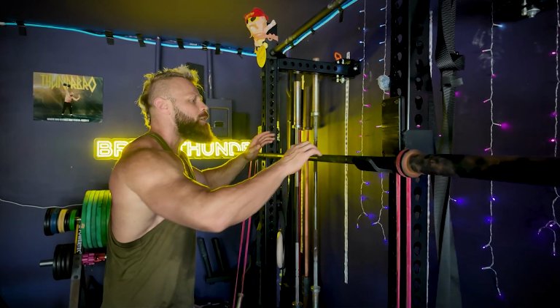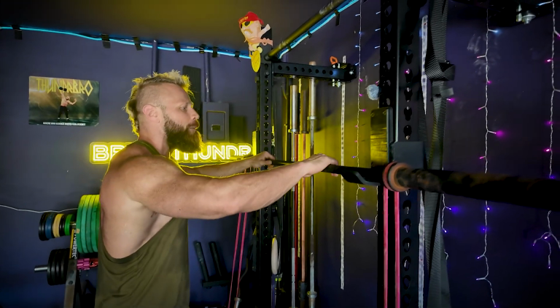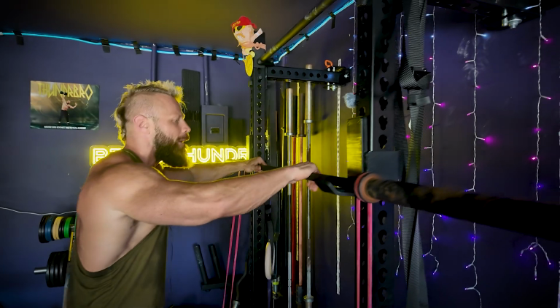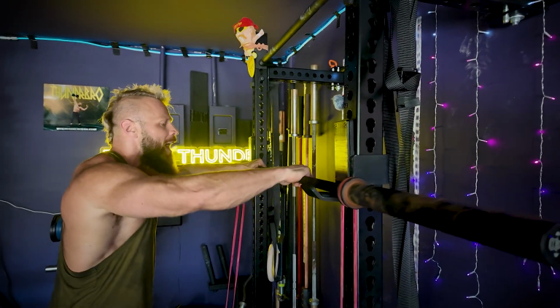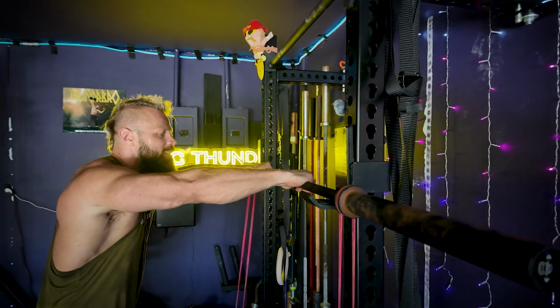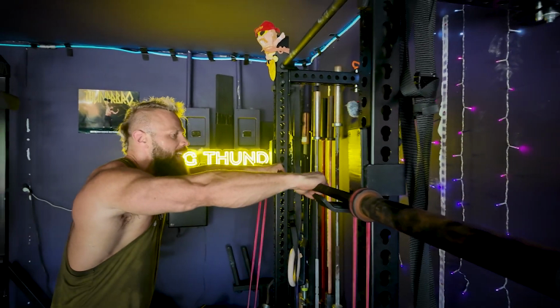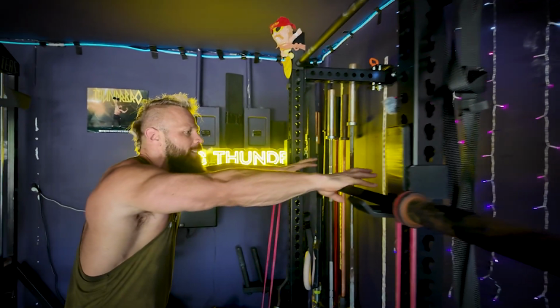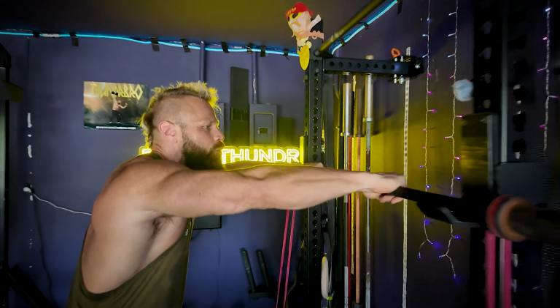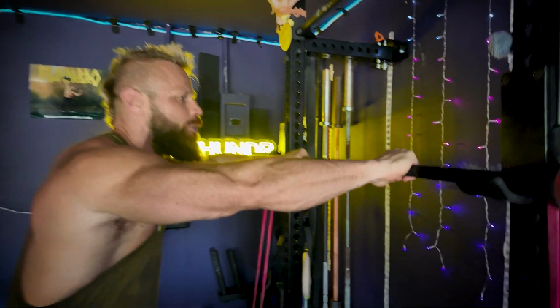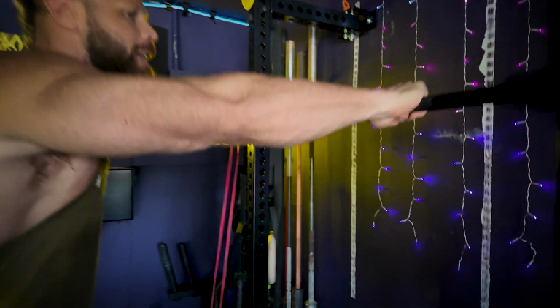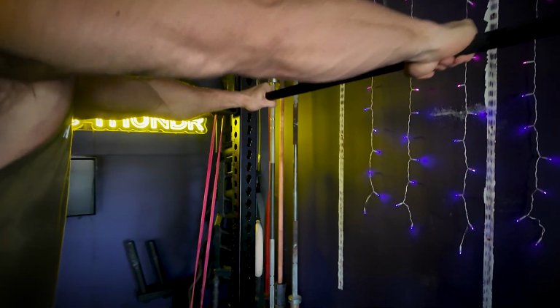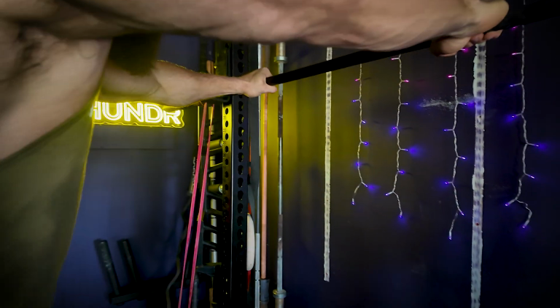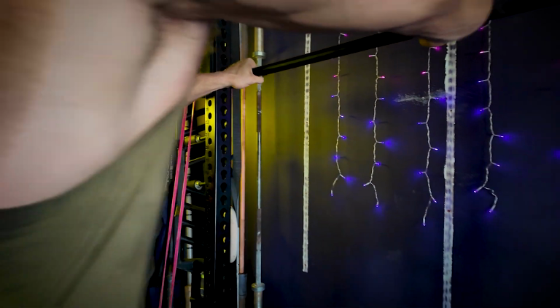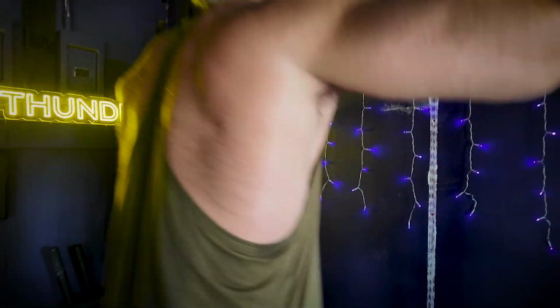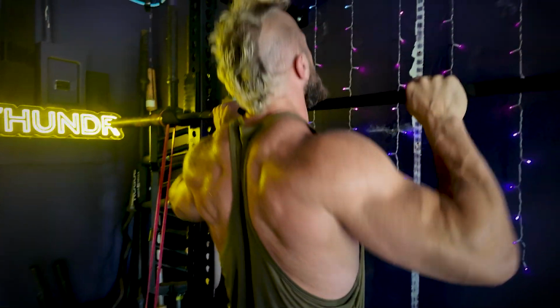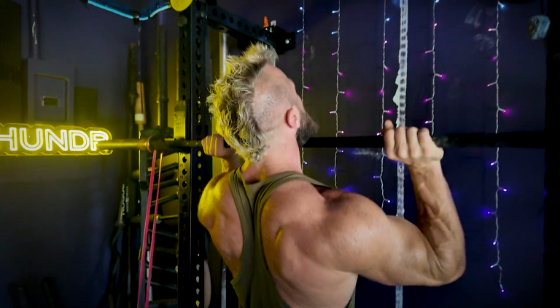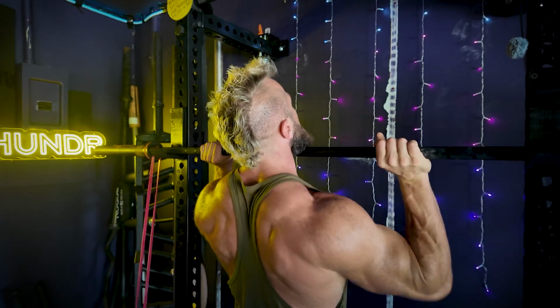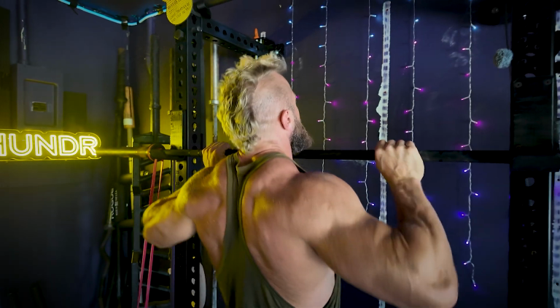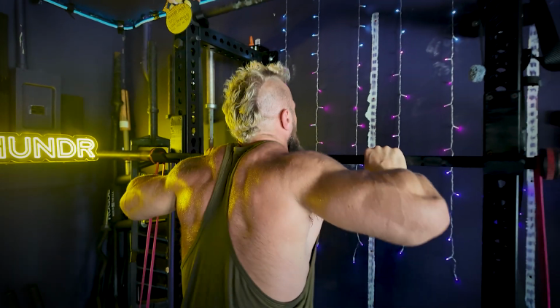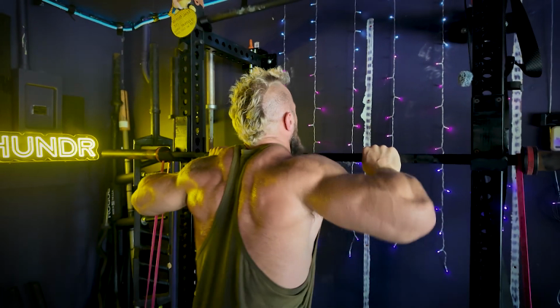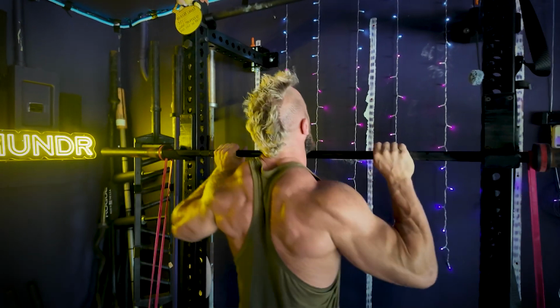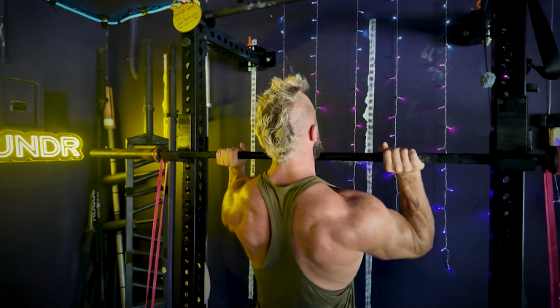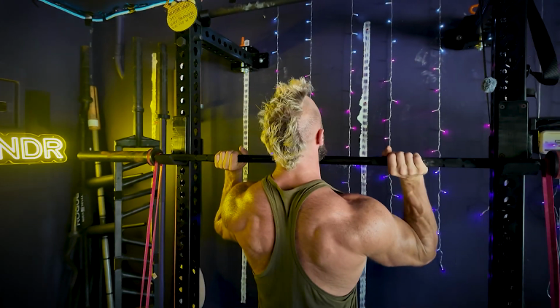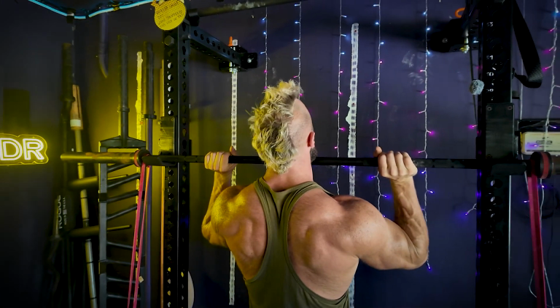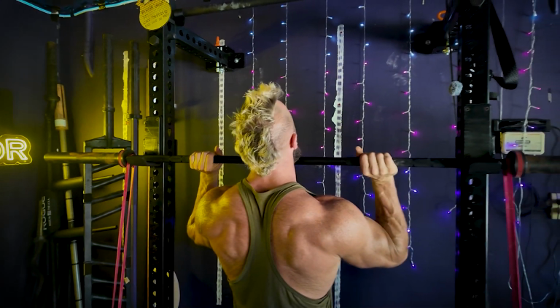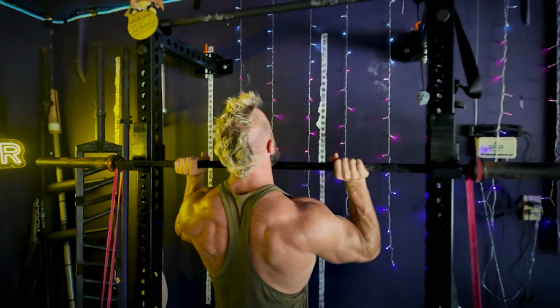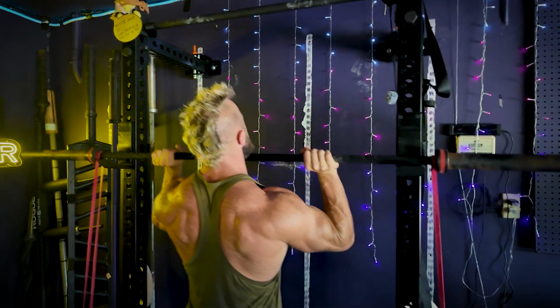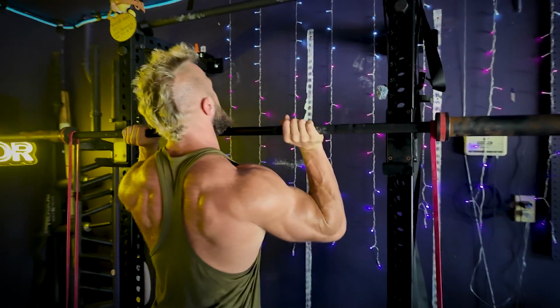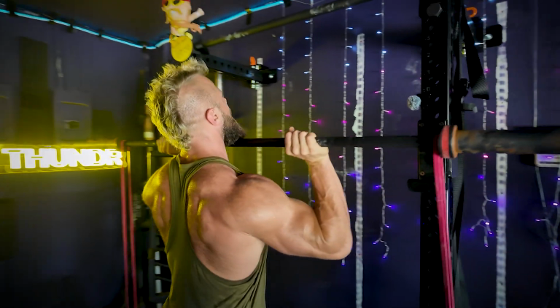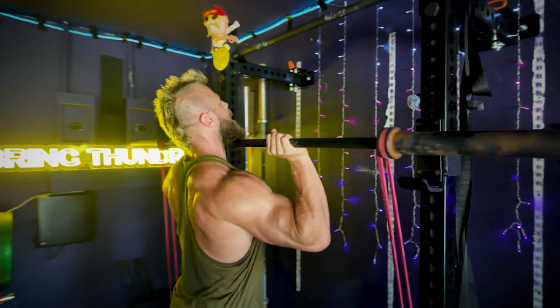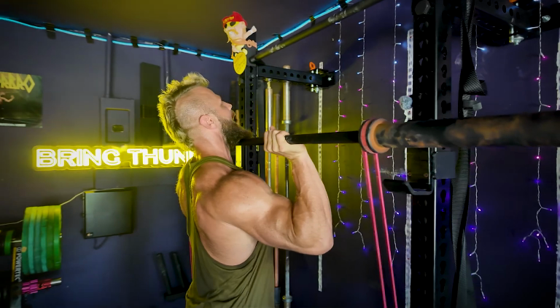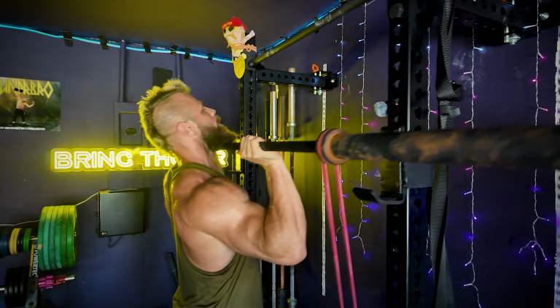When you get yourself set up, hands slightly outside the shoulders, take a full grip and walk yourself underneath so that your elbows are slightly in front of the bar, then stand up and walk back.